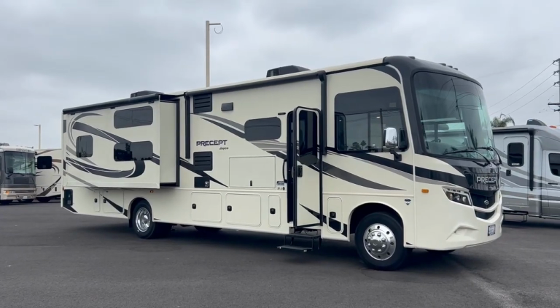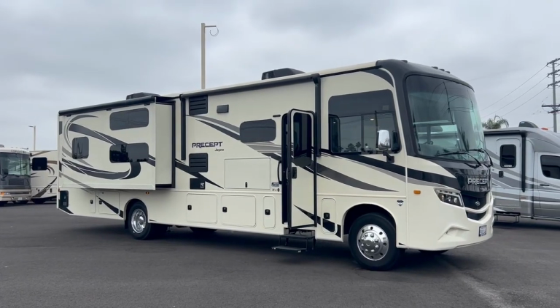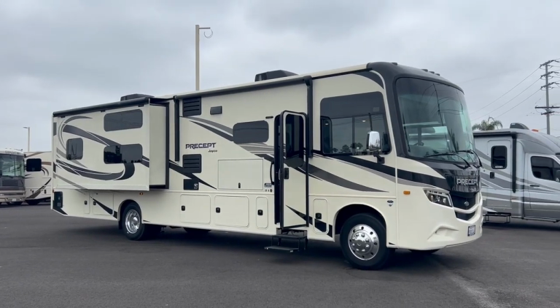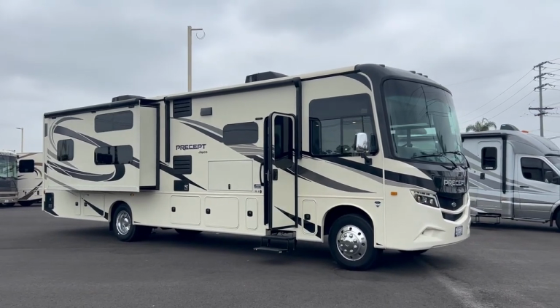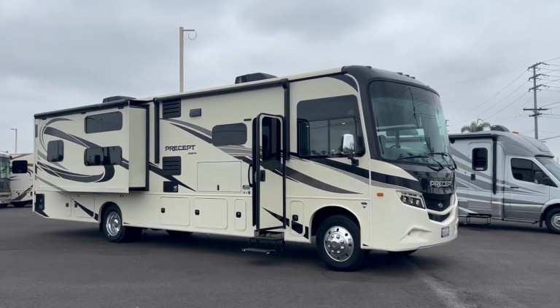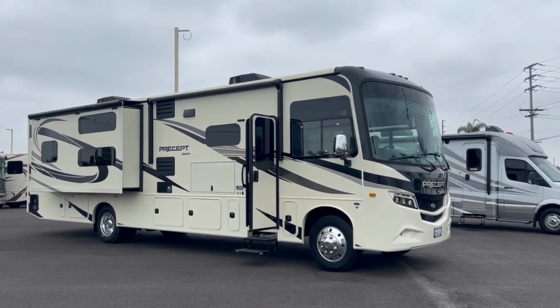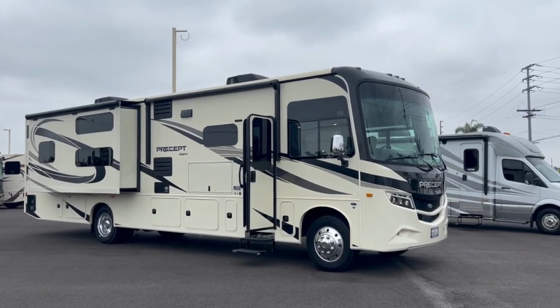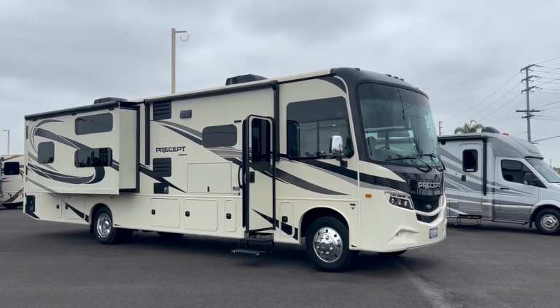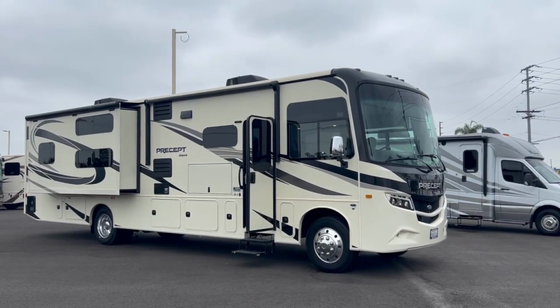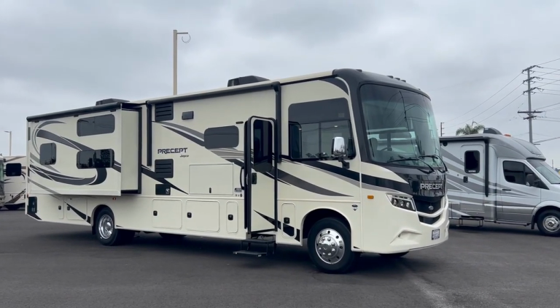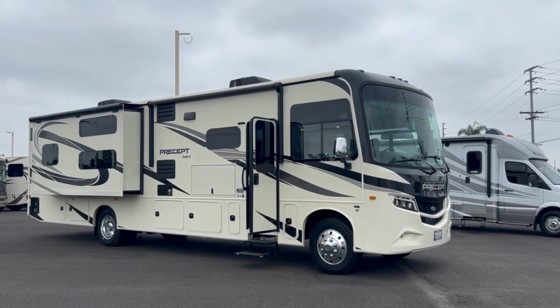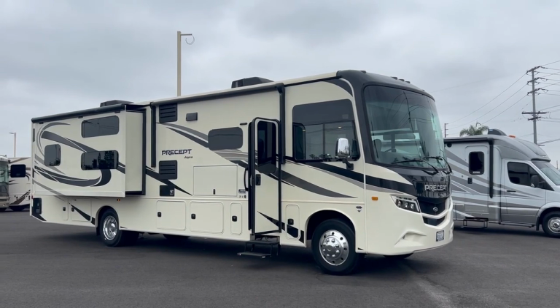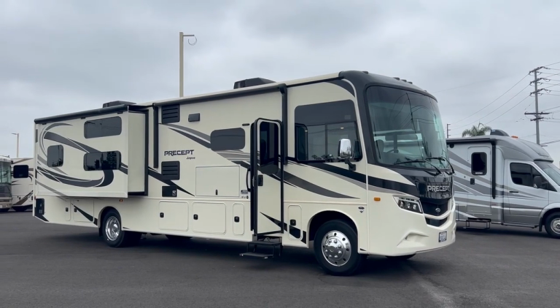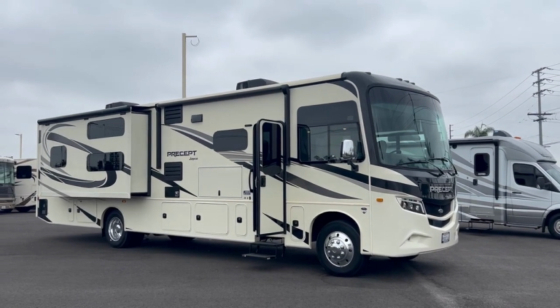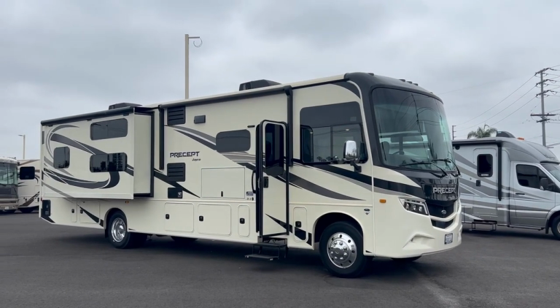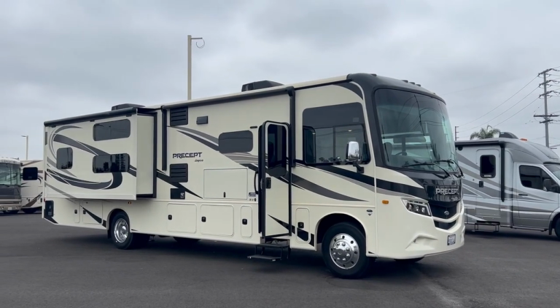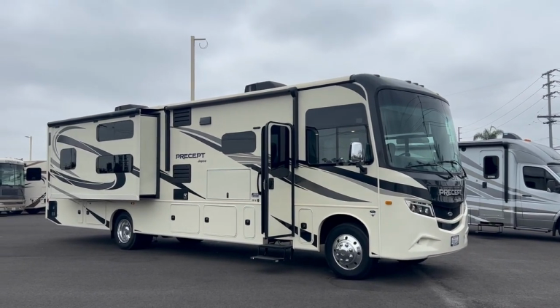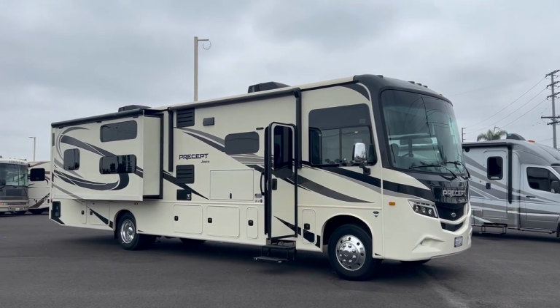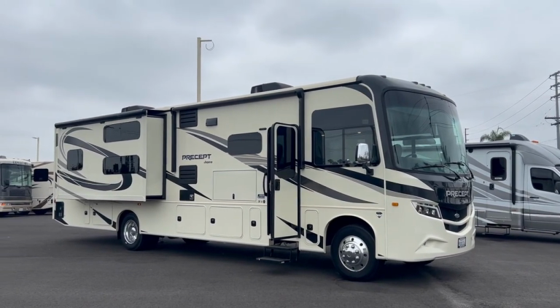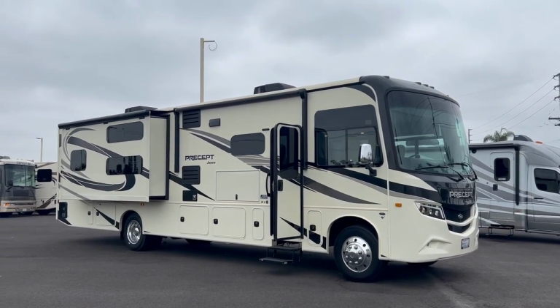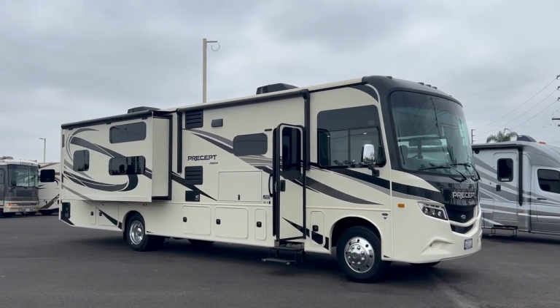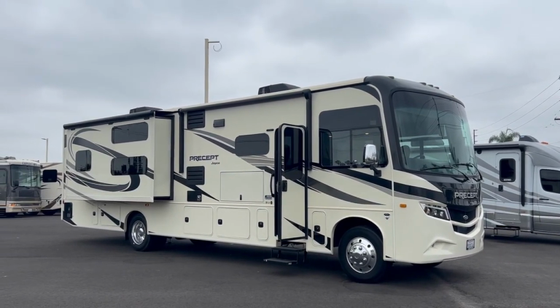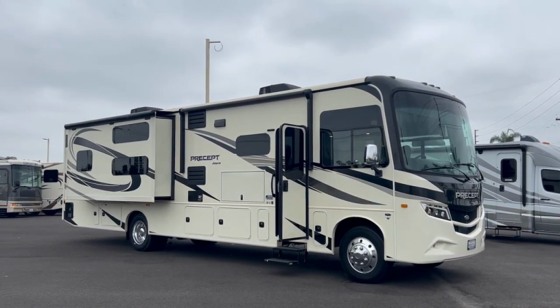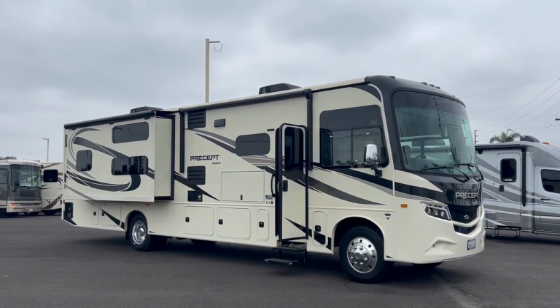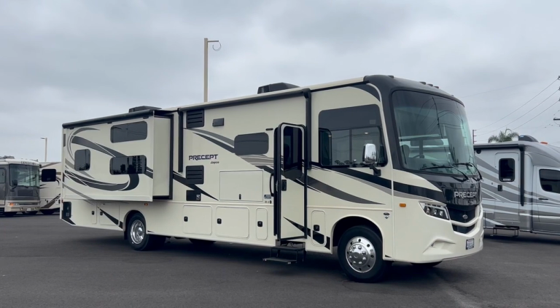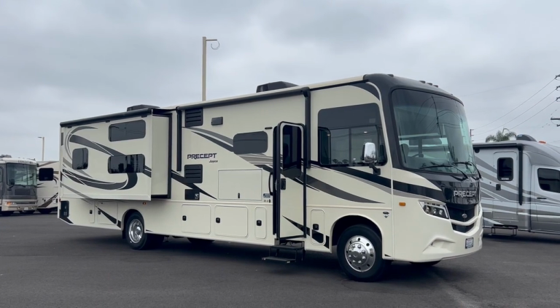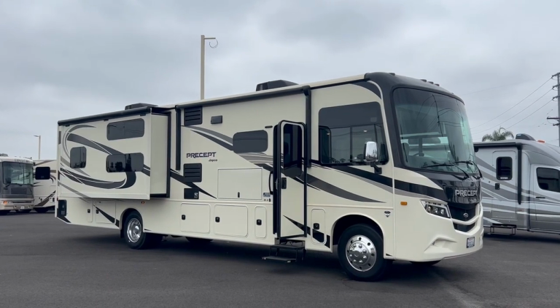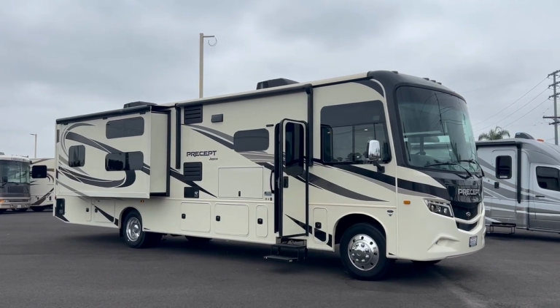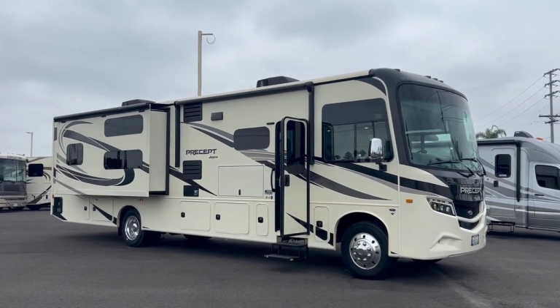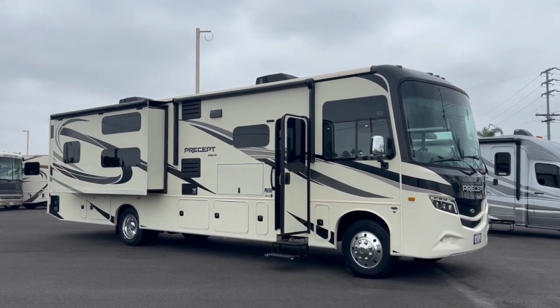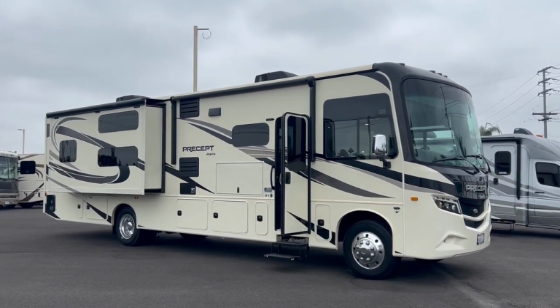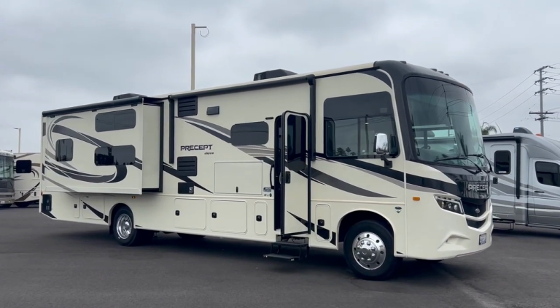Hi, this is Joe with Share My Coach. I'm now standing in front of our coach number 2174. This is our 38-foot Precept. It's by Jayco. This is a beautiful coach — it's a 2022.